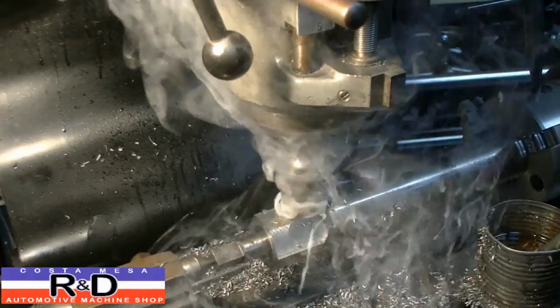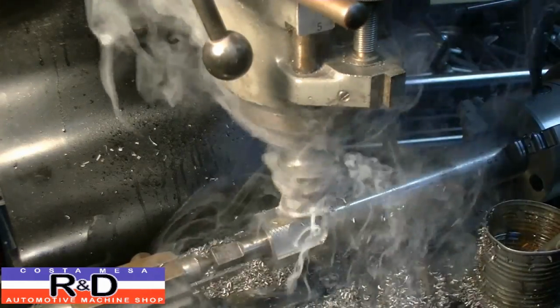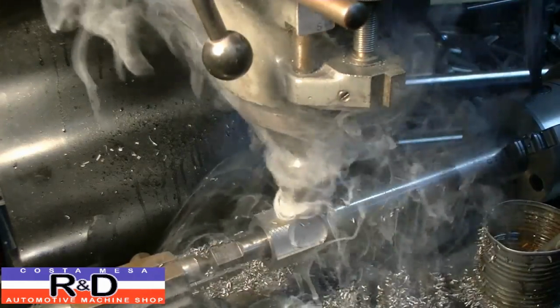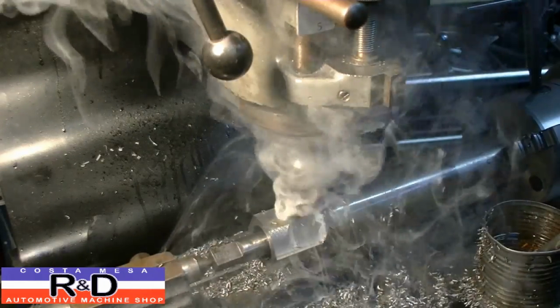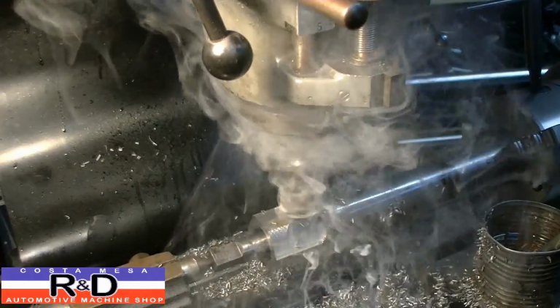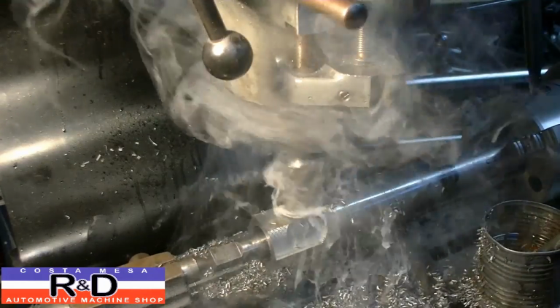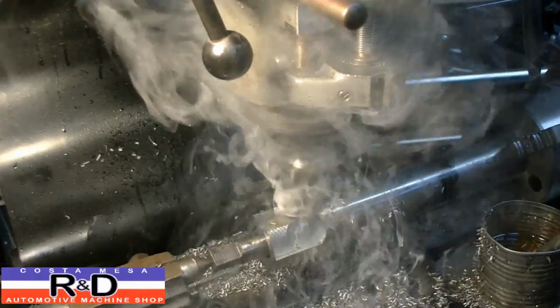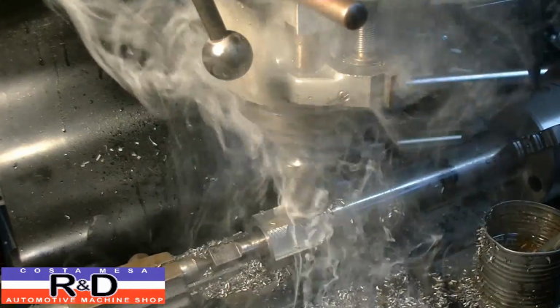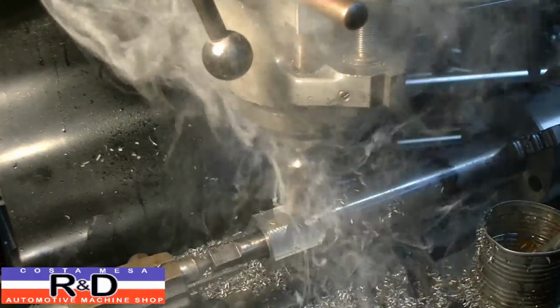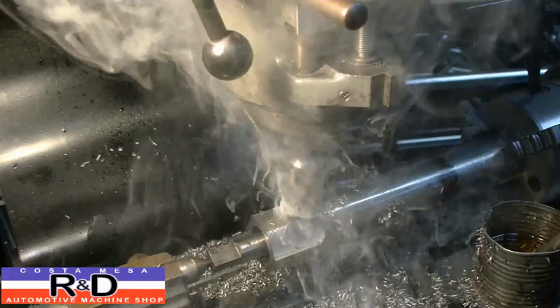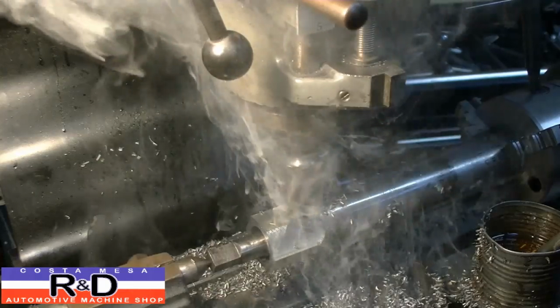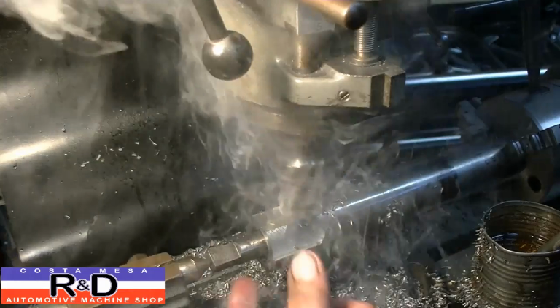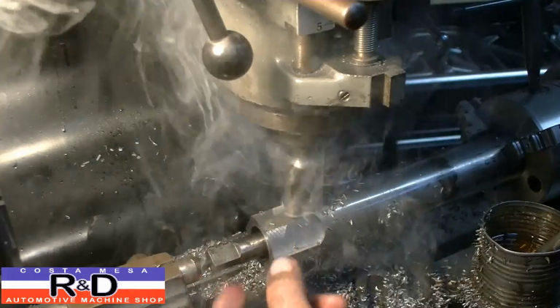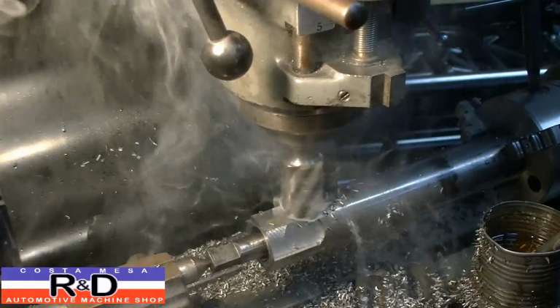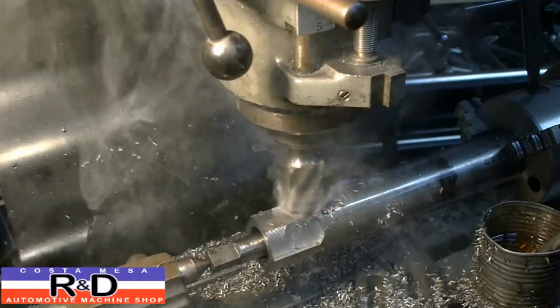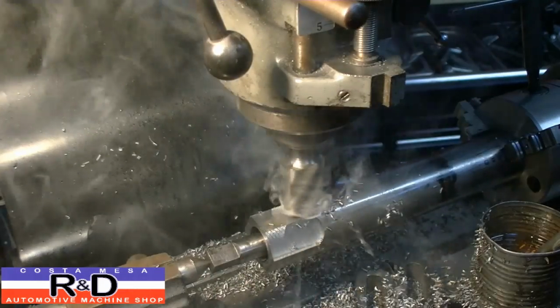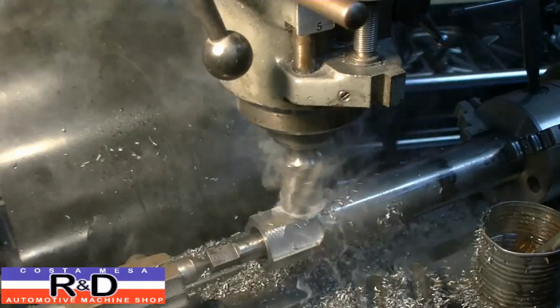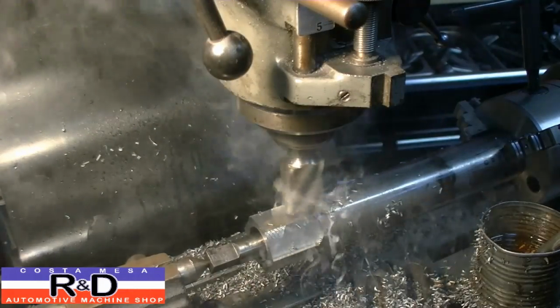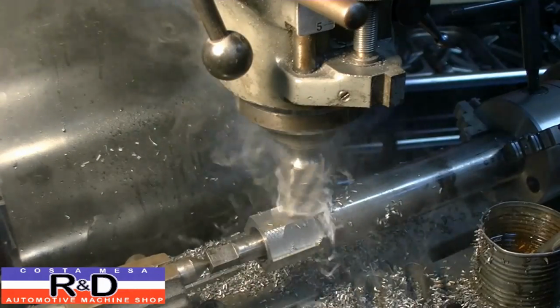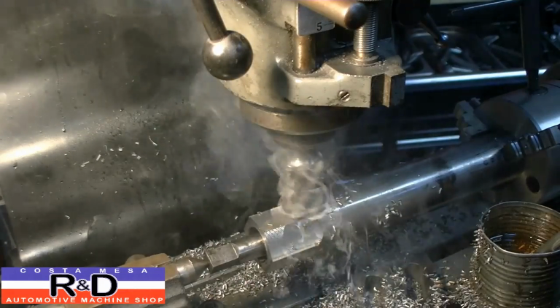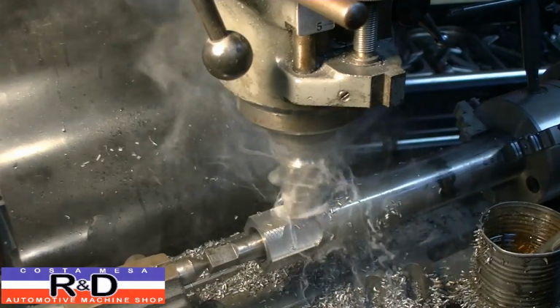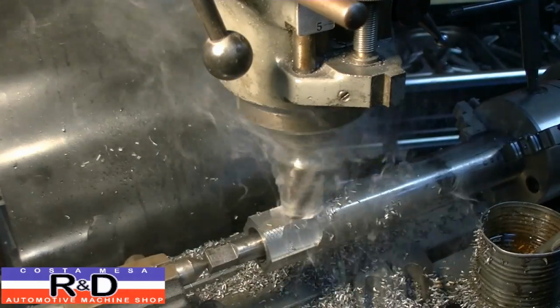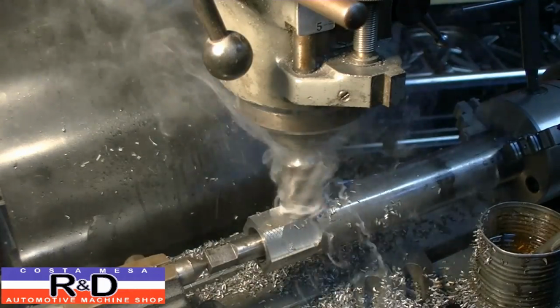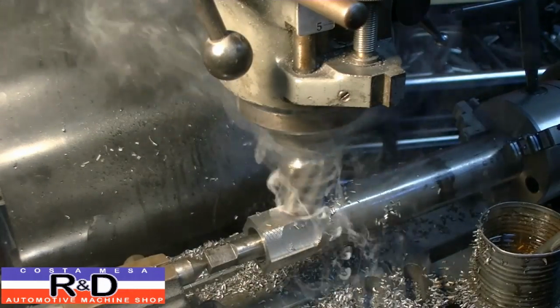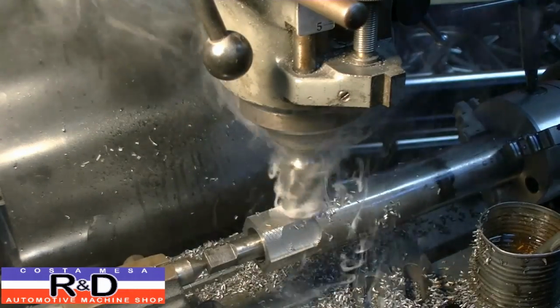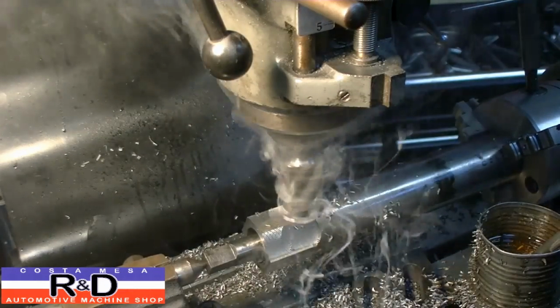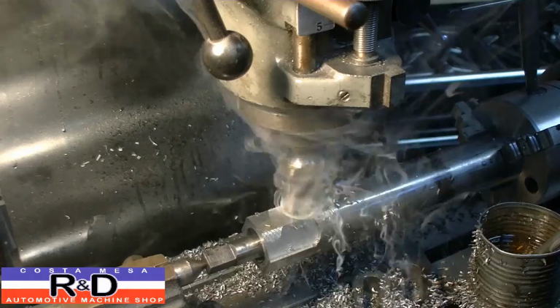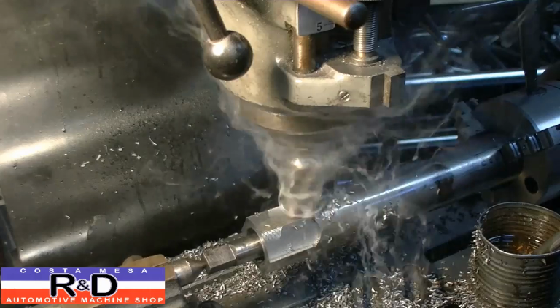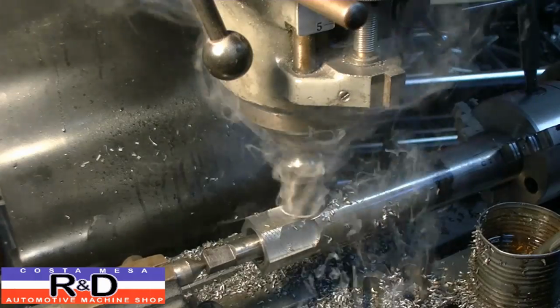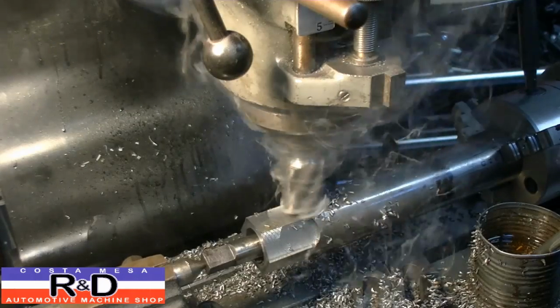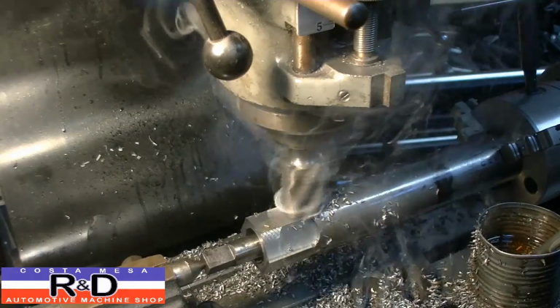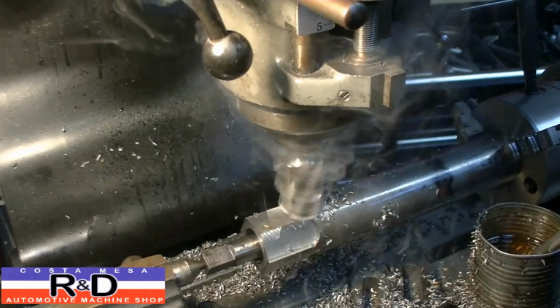We found that the nut had to be an inch and a half across the flats, so we're using a piece of inch and three-quarters steel to make it out of.